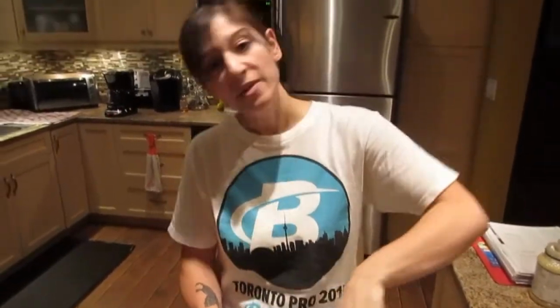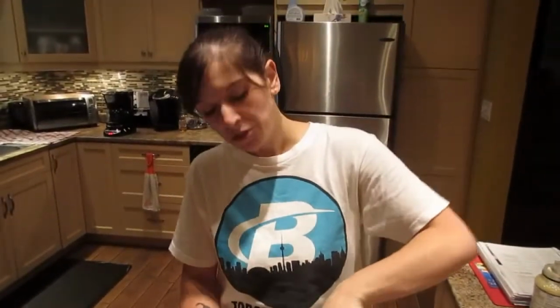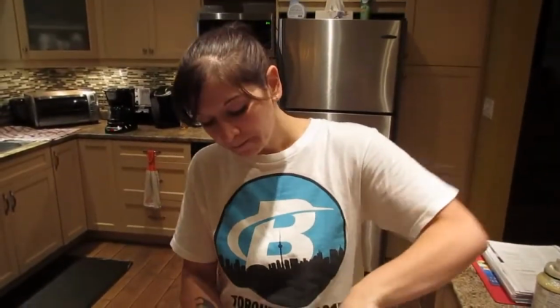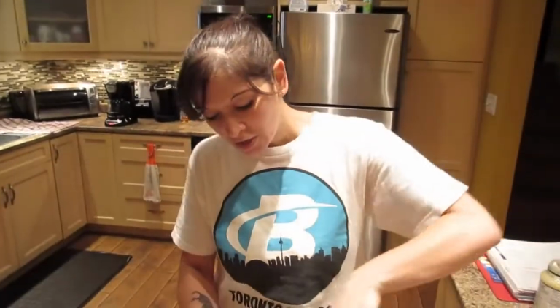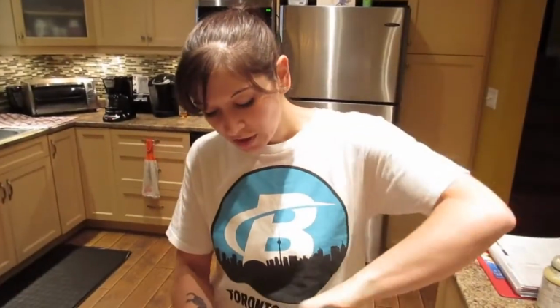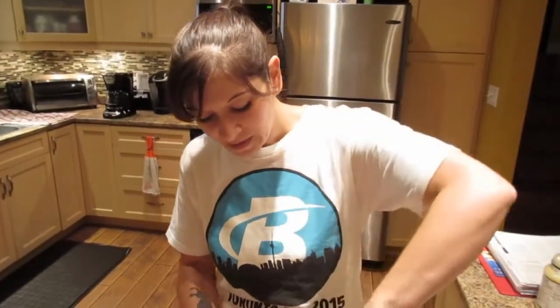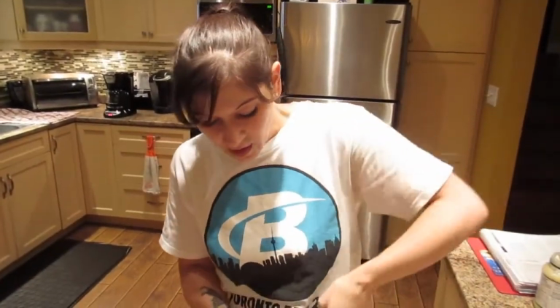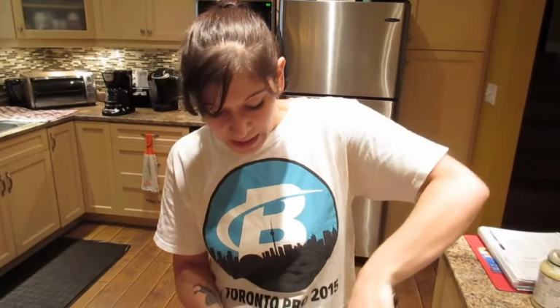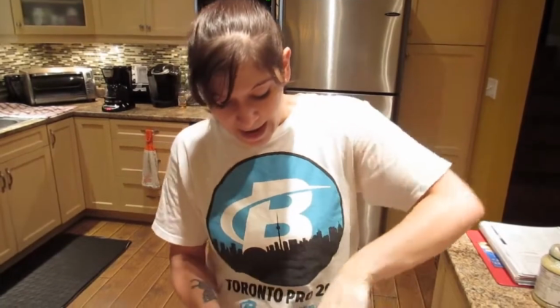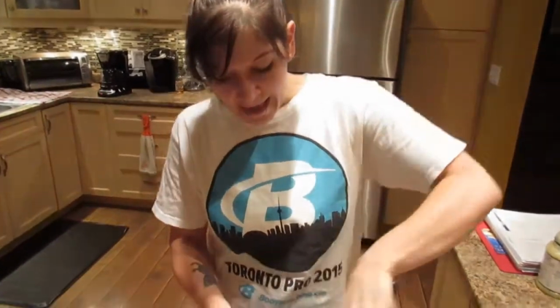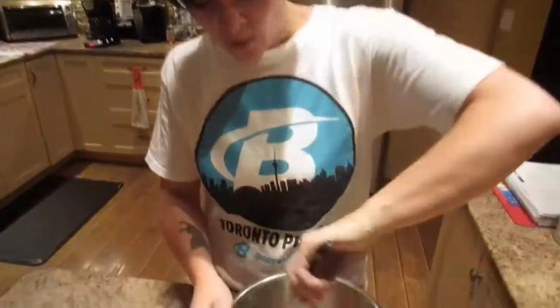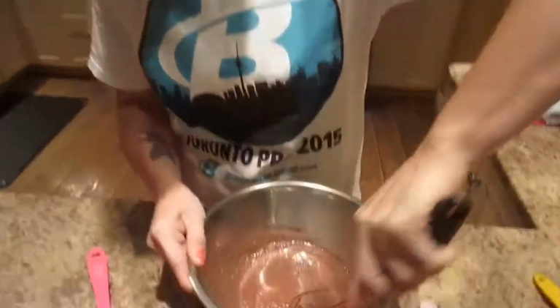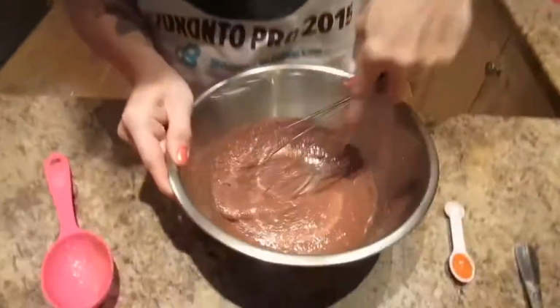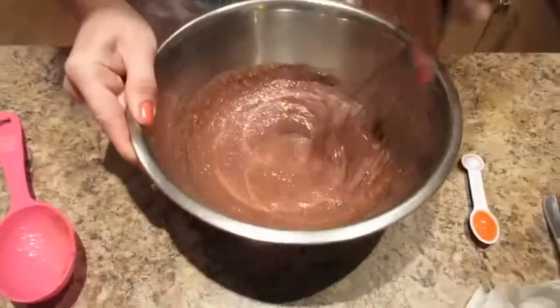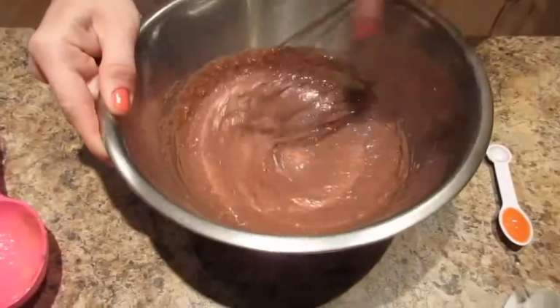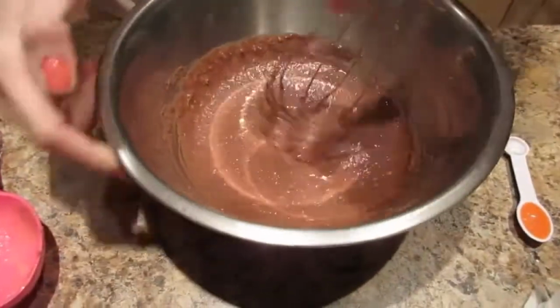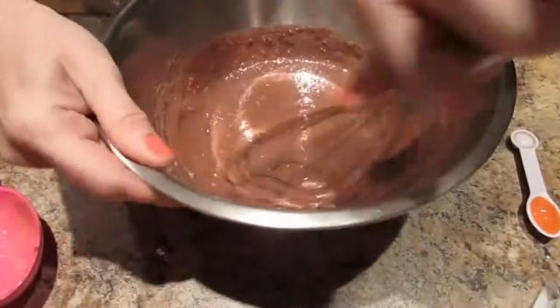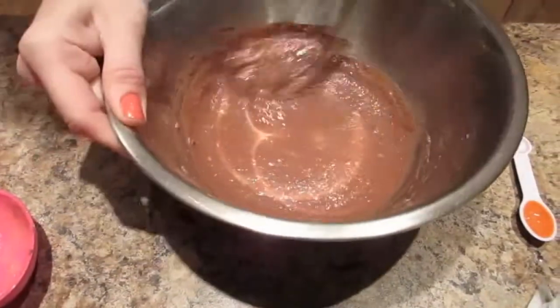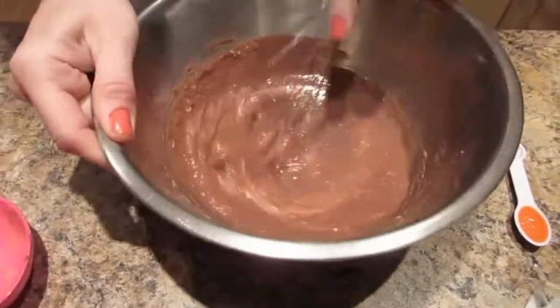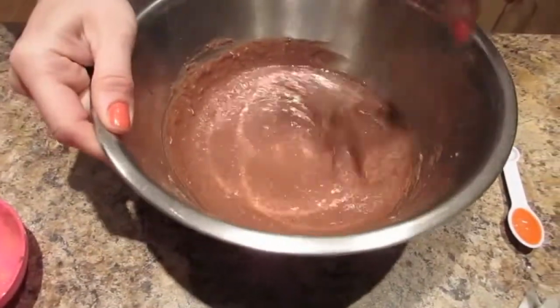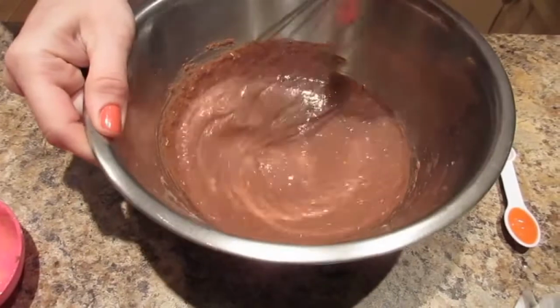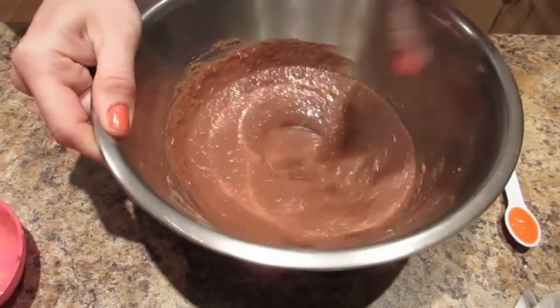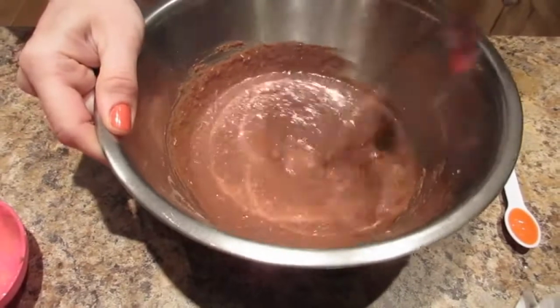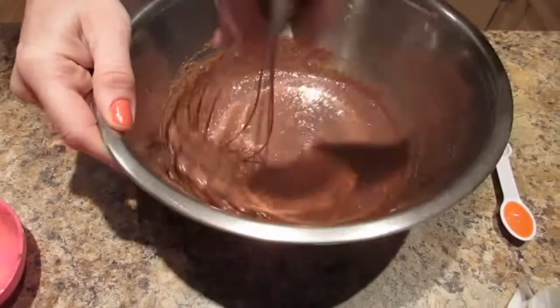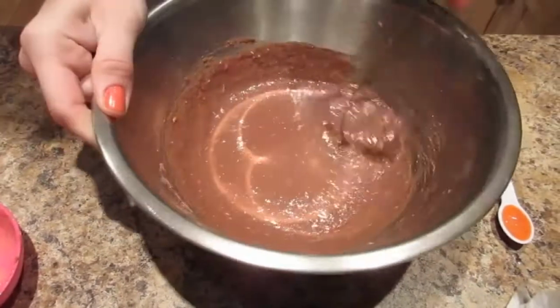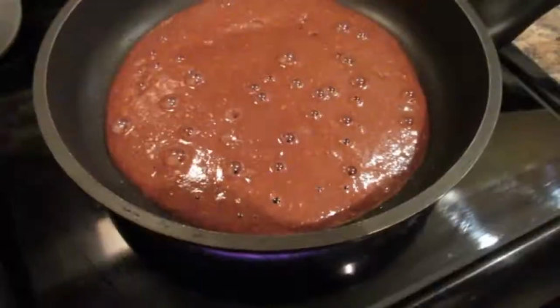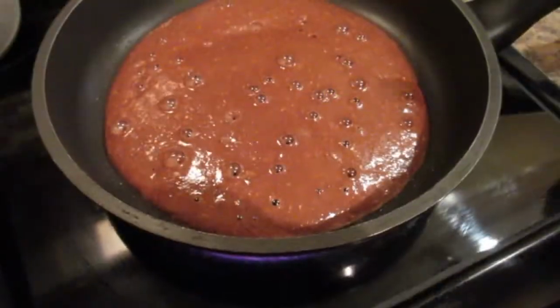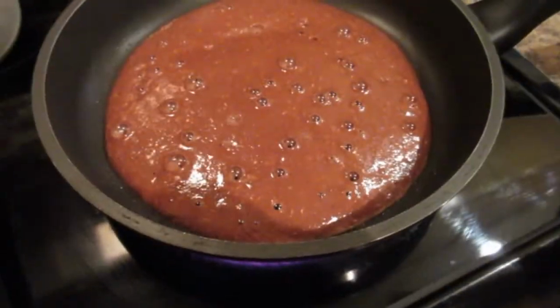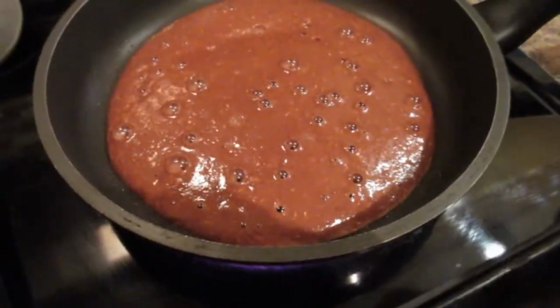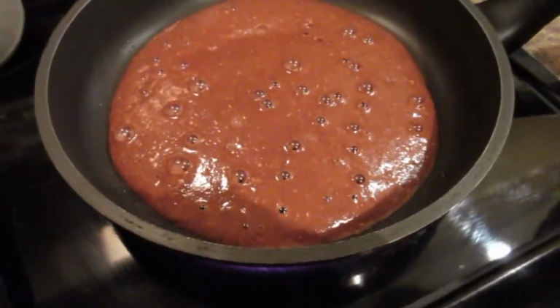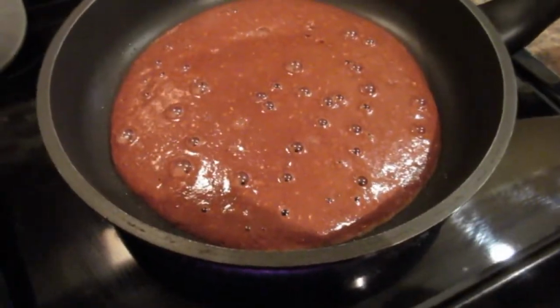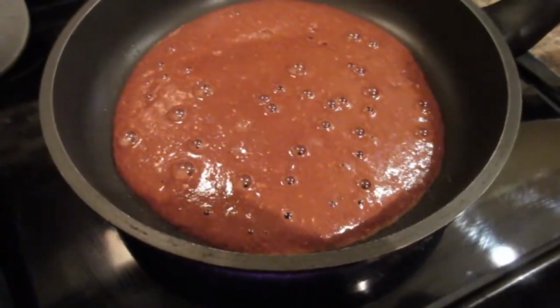Protein powder can be really dry, so adding applesauce seems to help it keep its moisture. Just mix this all in, and once you've combined it, you're going to let it thicken while you heat up your pan.